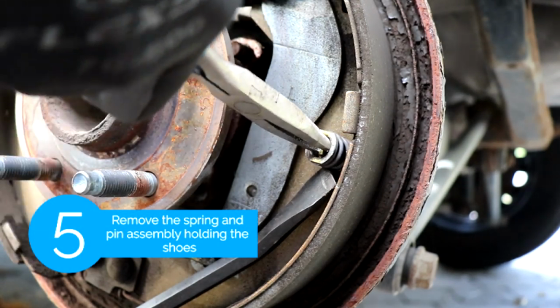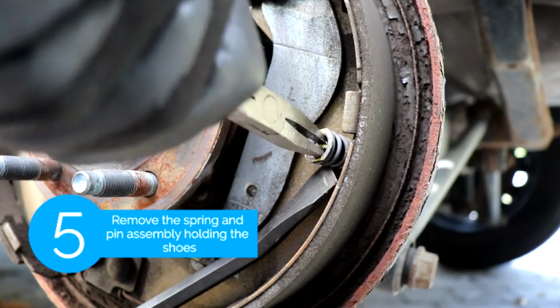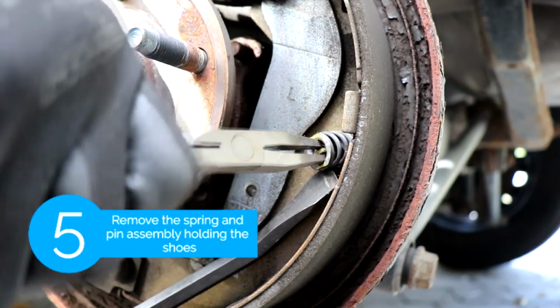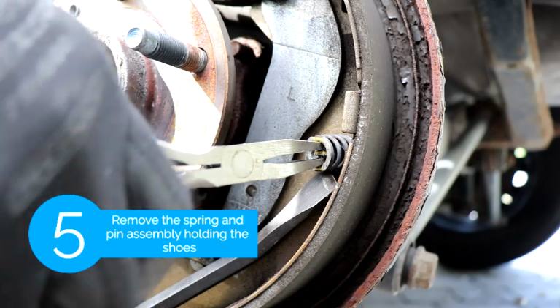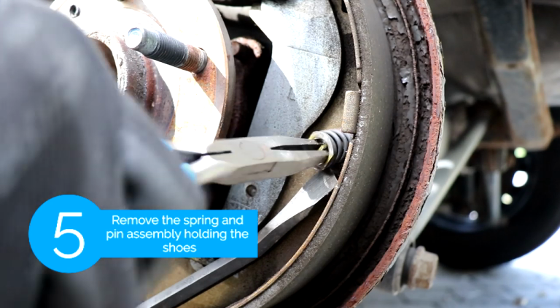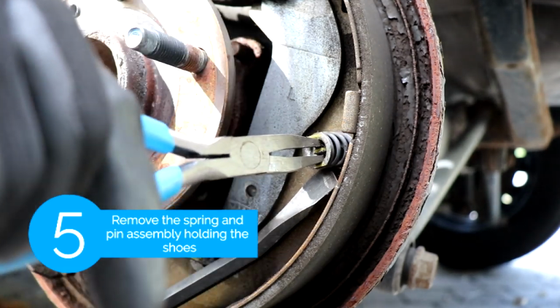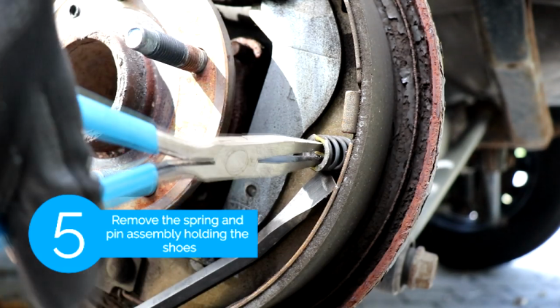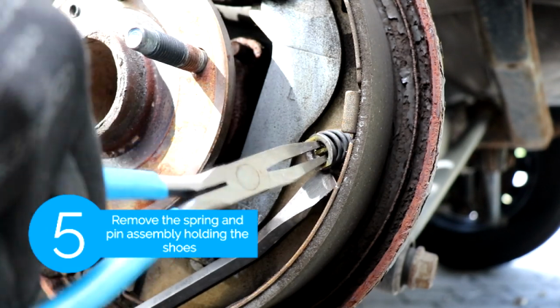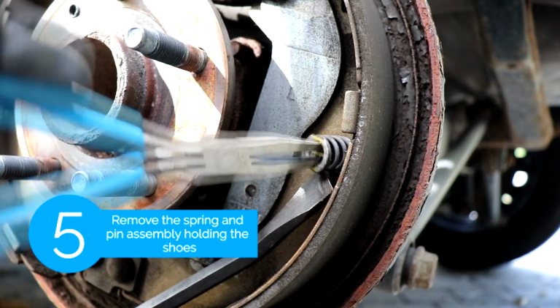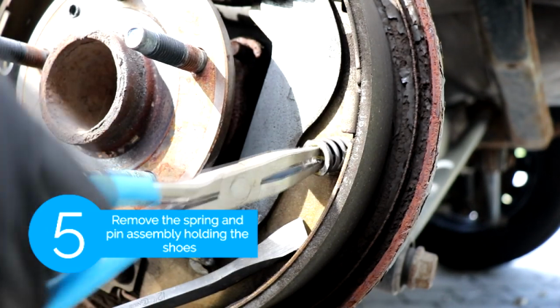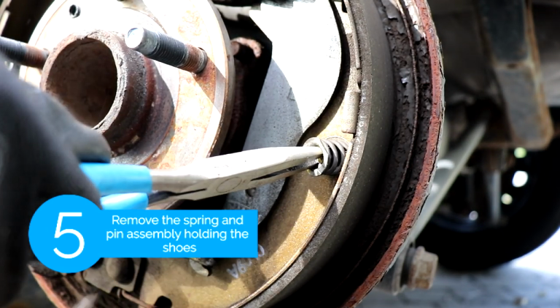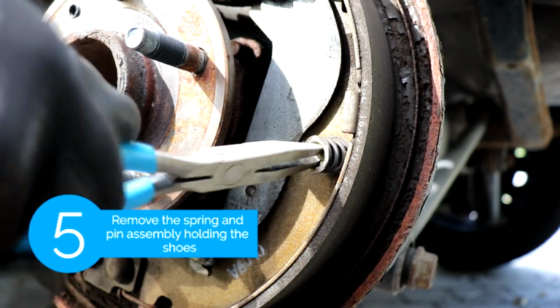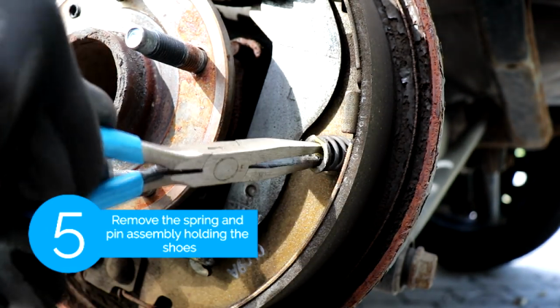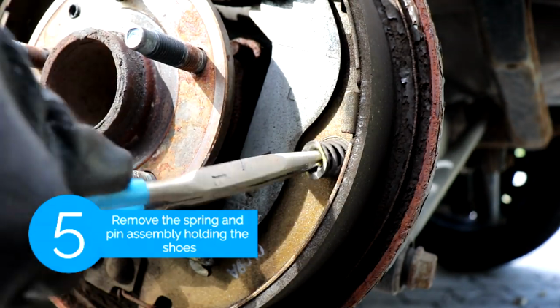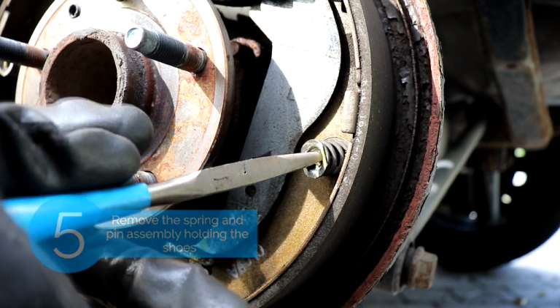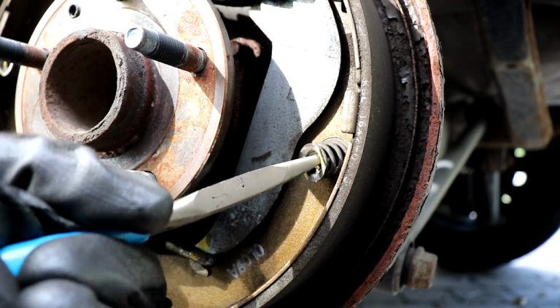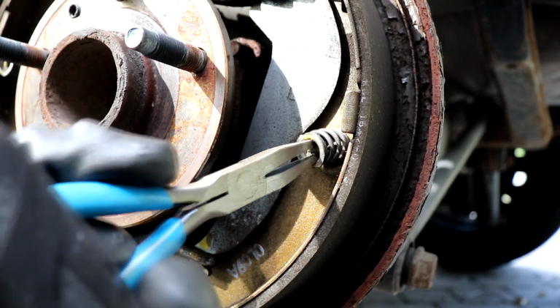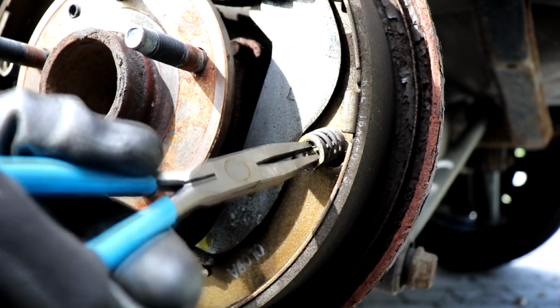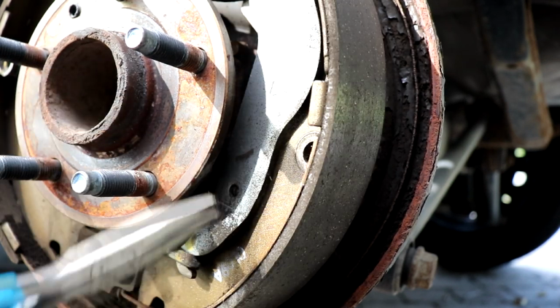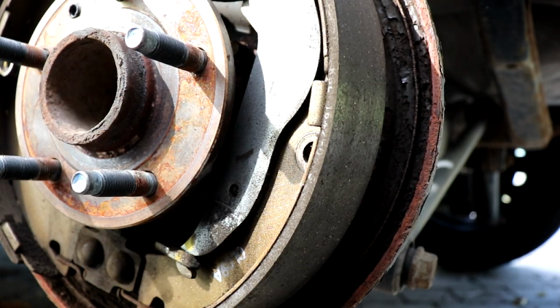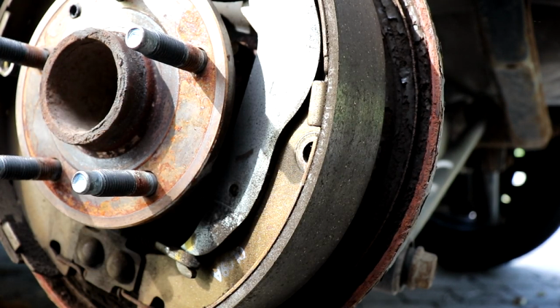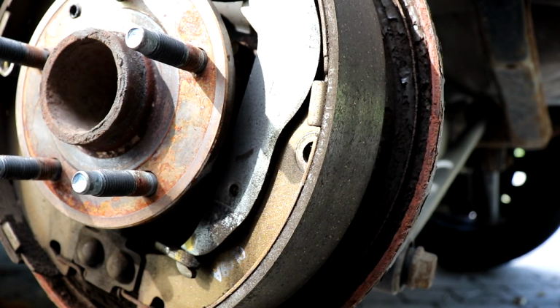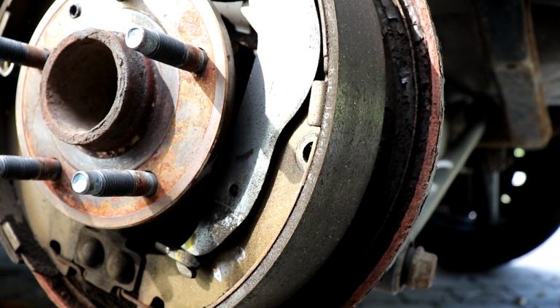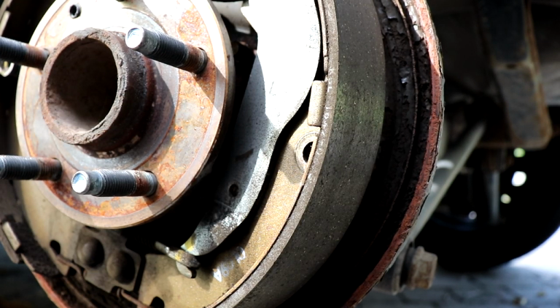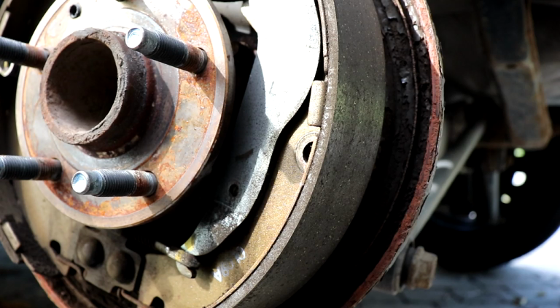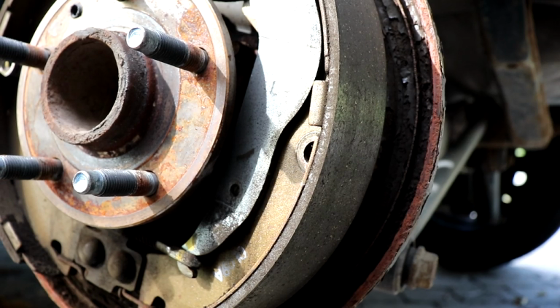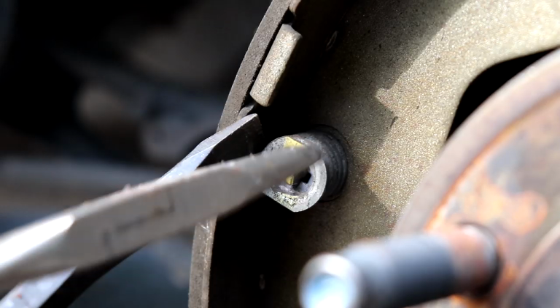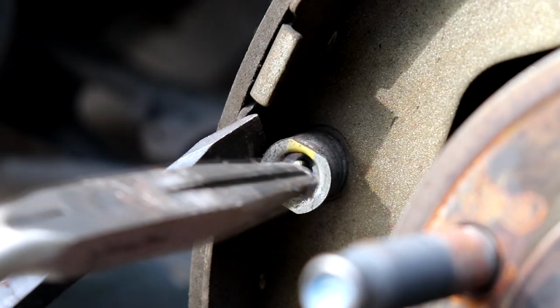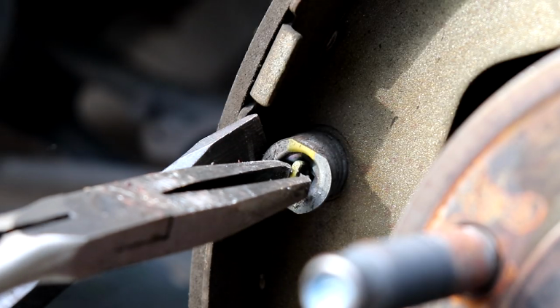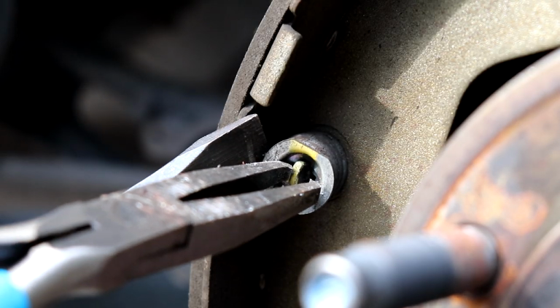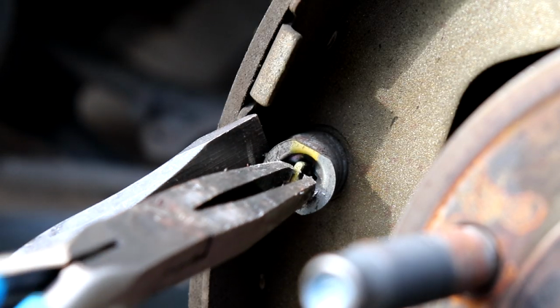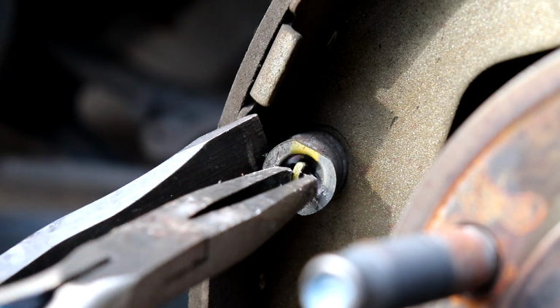The next step is we're gonna start removing the brake shoes. You want to use a pry bar and pry against the spring, and then use the pliers to grab on the tip of the pin and twist it free. After that we're gonna do the same thing on the other side.